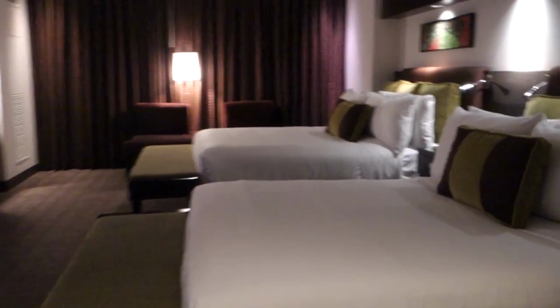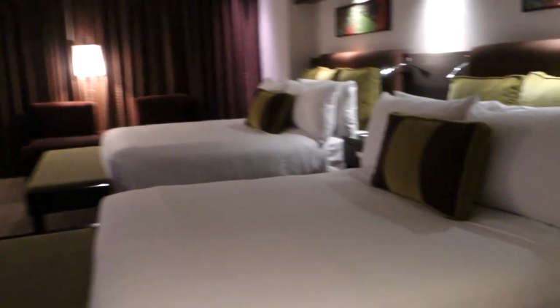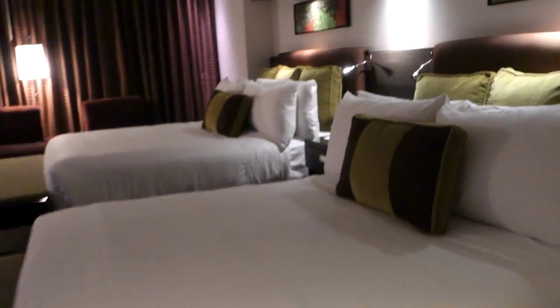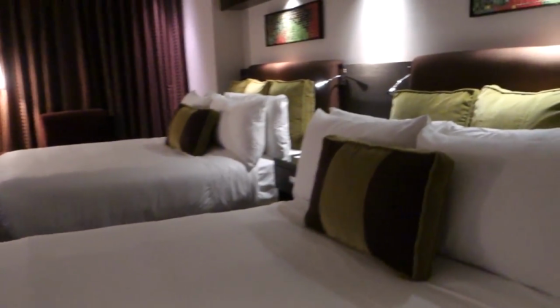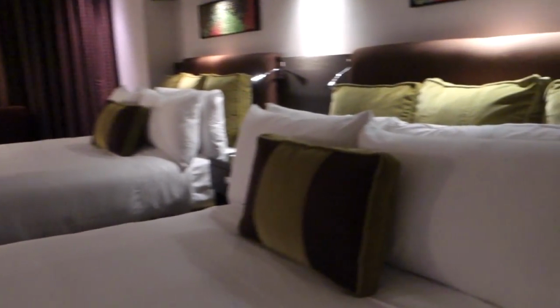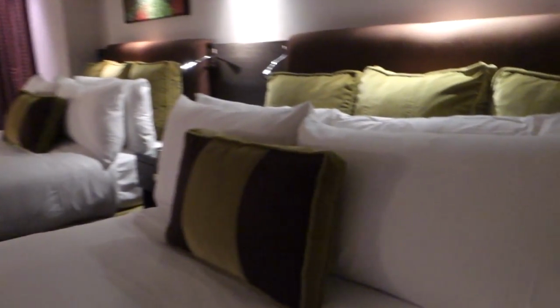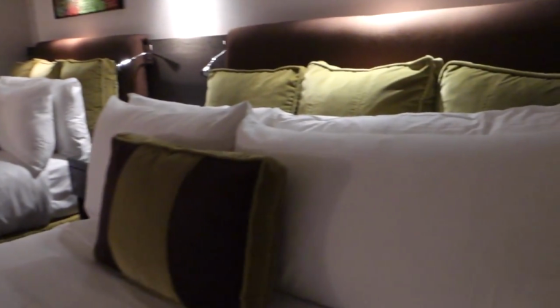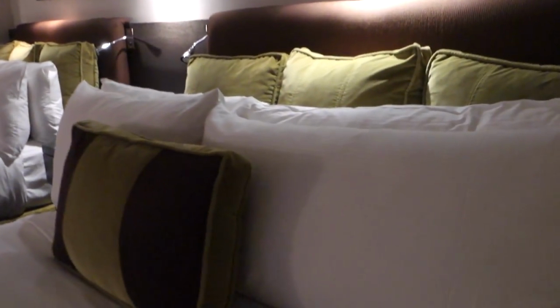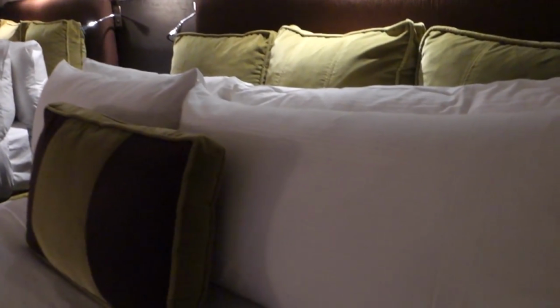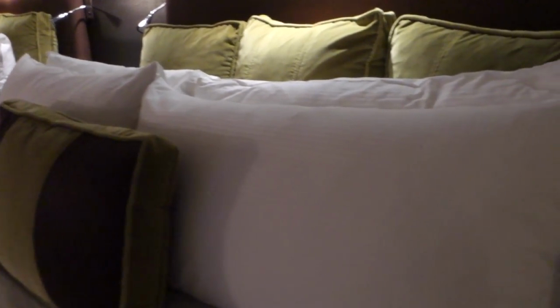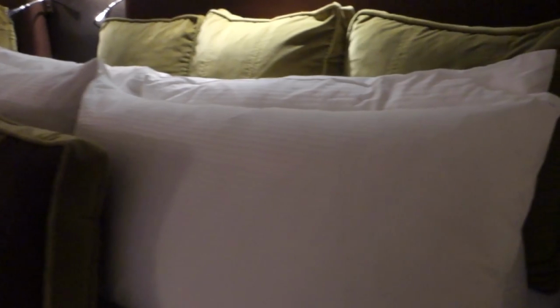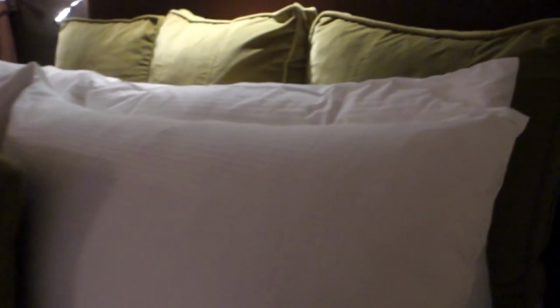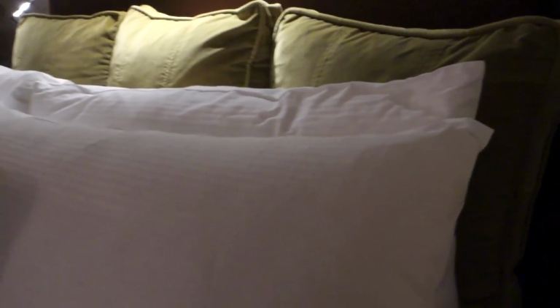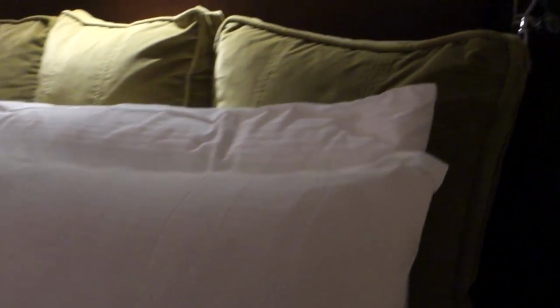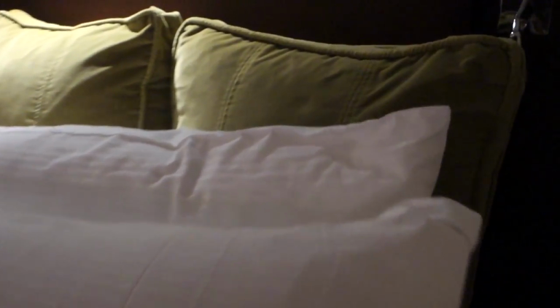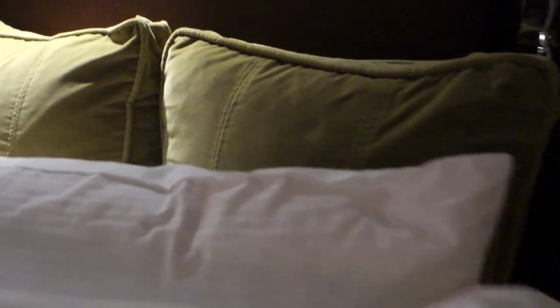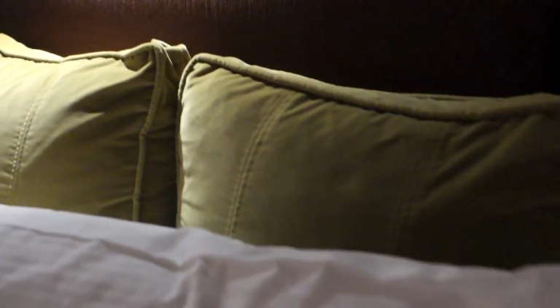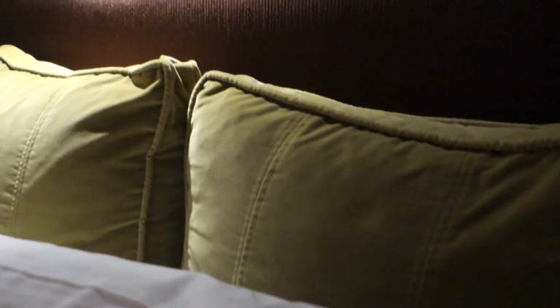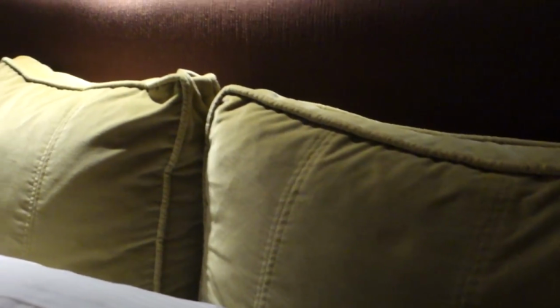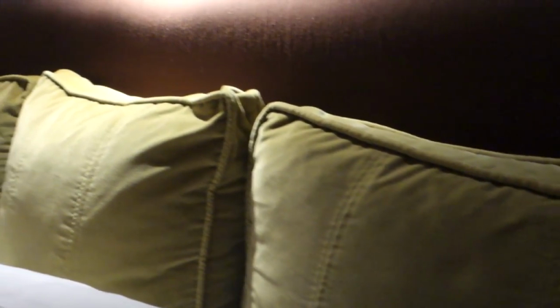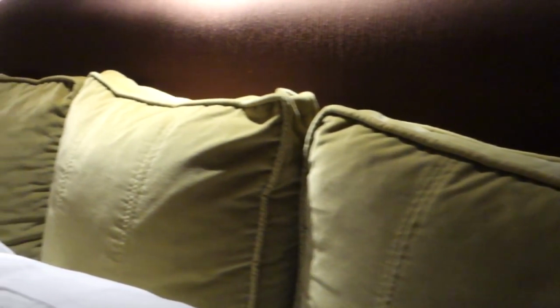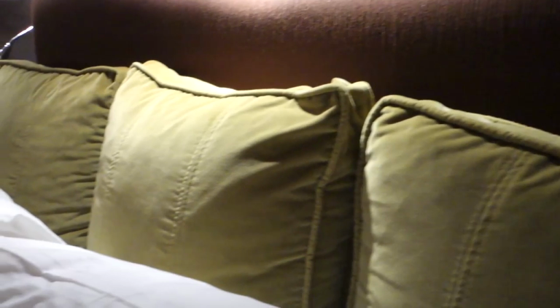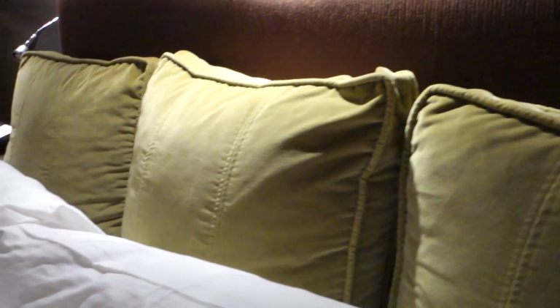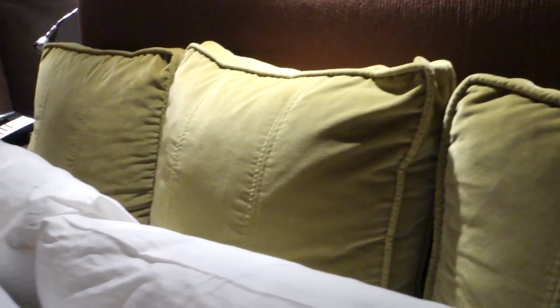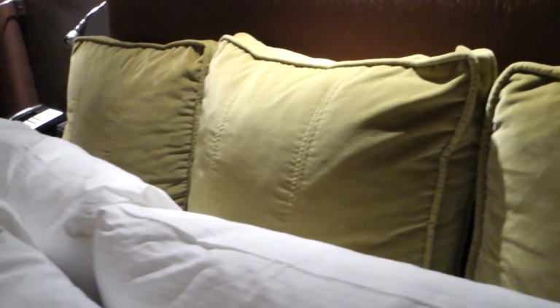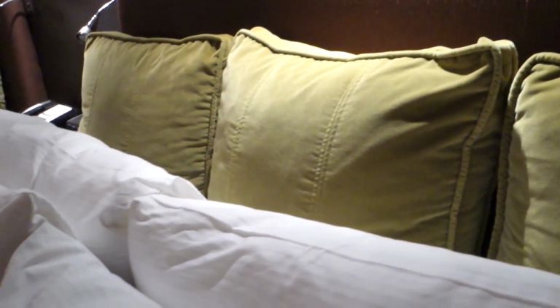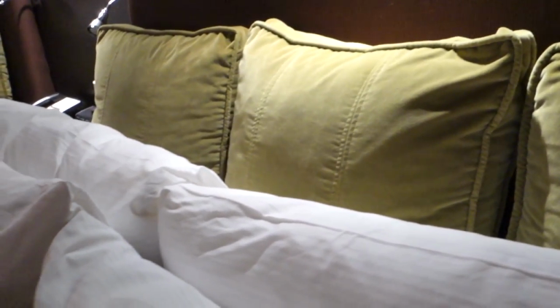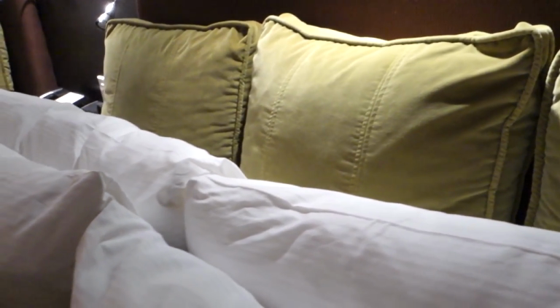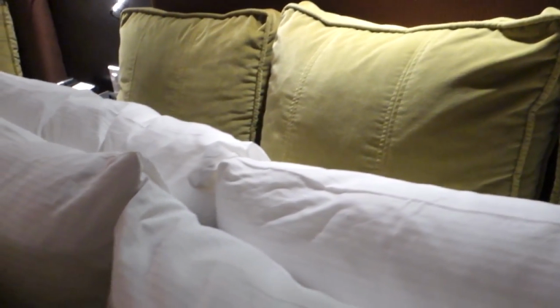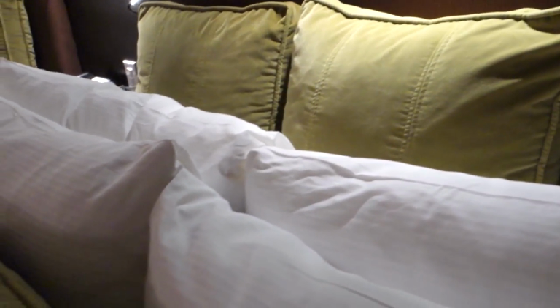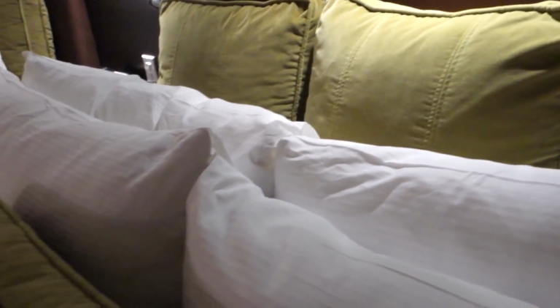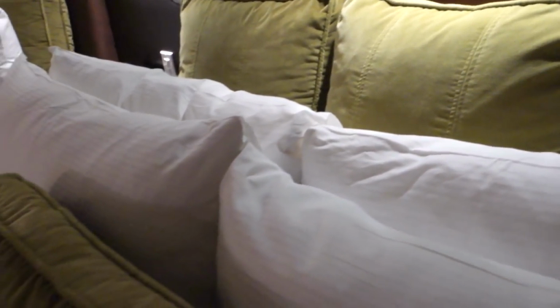Especially these pillows — look at these pillows. I have never seen so many pillows in one hotel room on one bed. There's like seven pillows on each bed, and there's two beds in here.